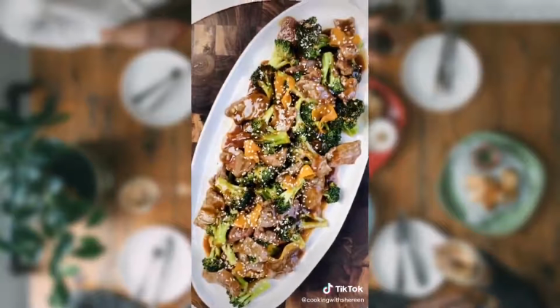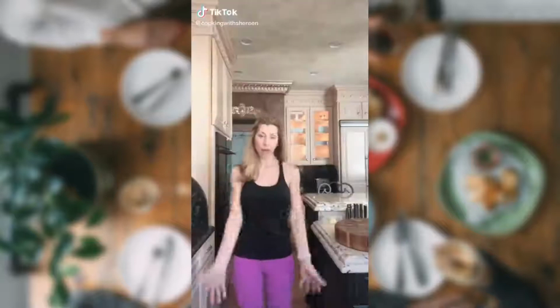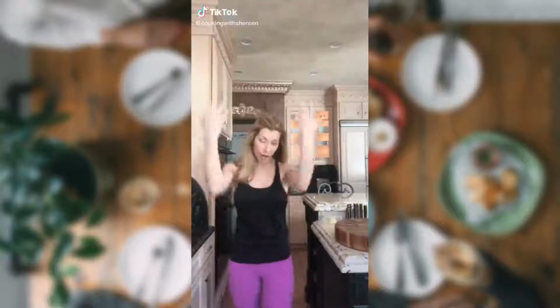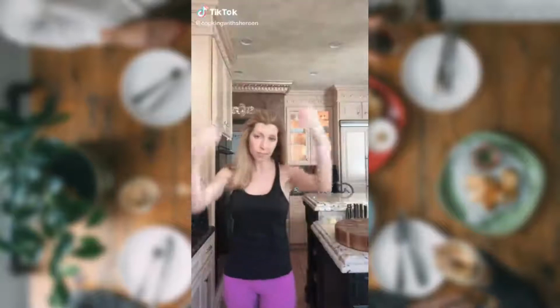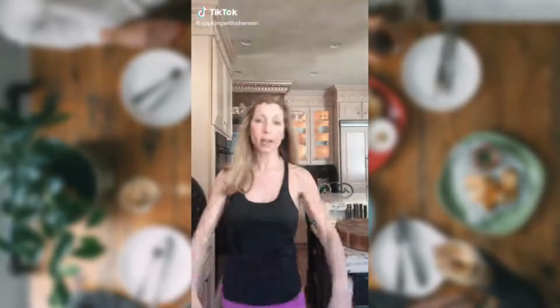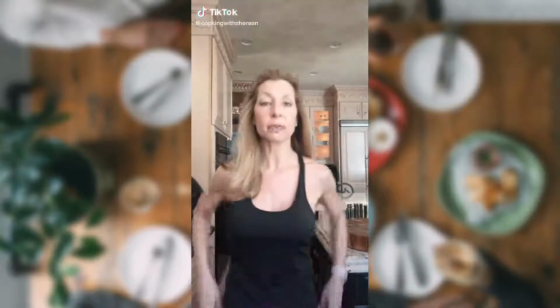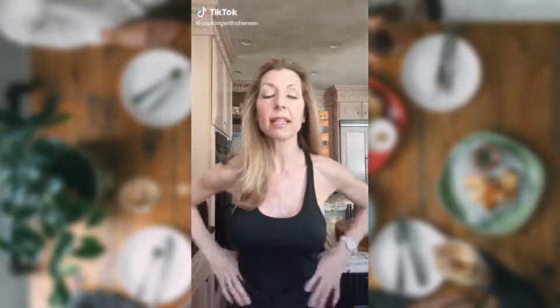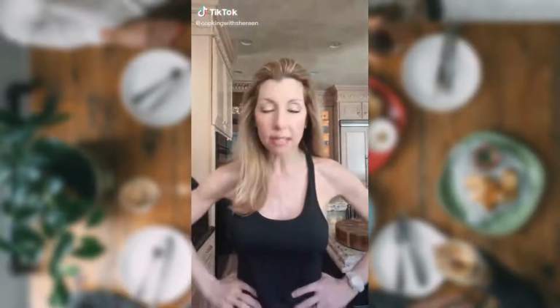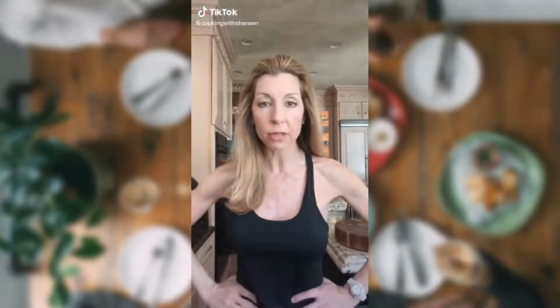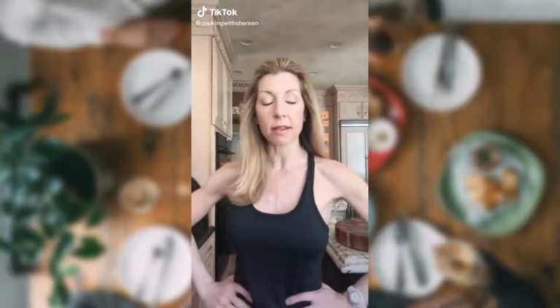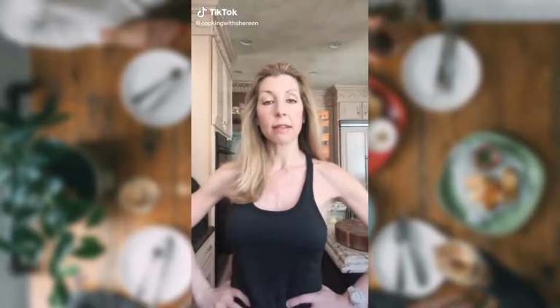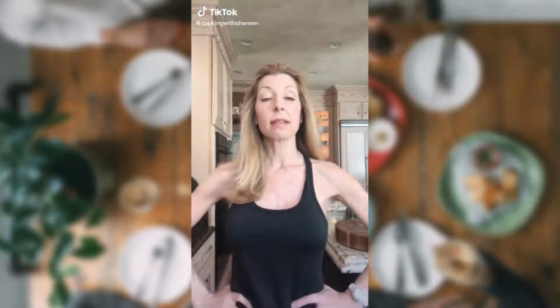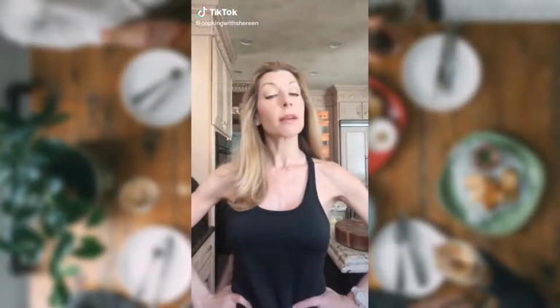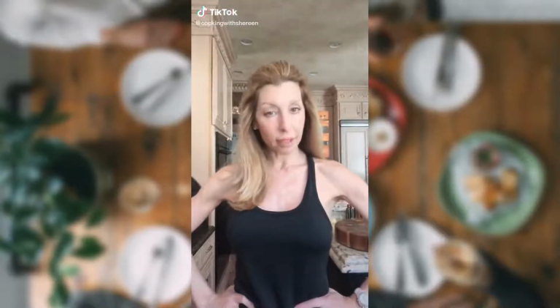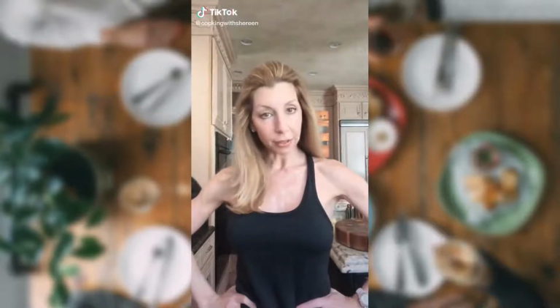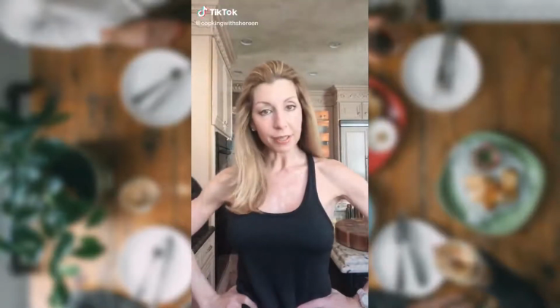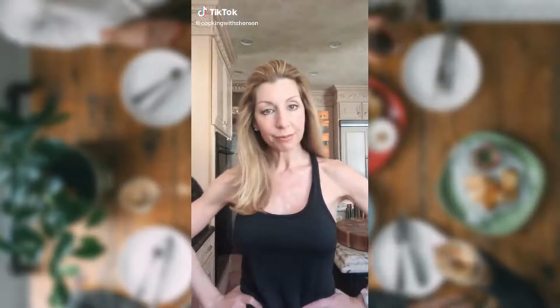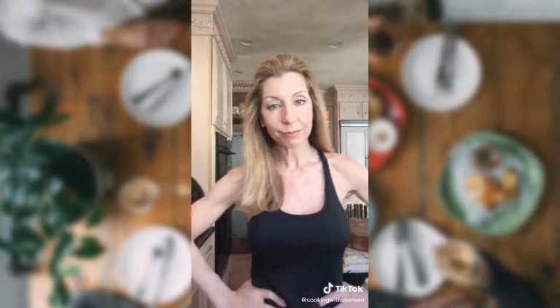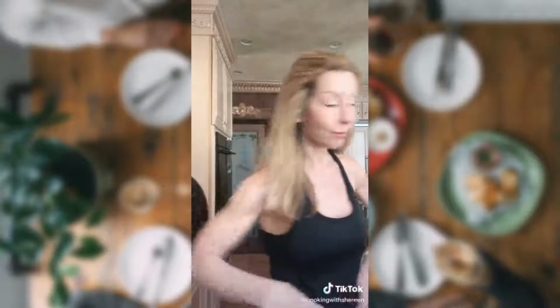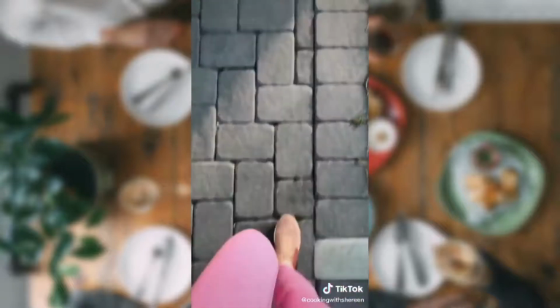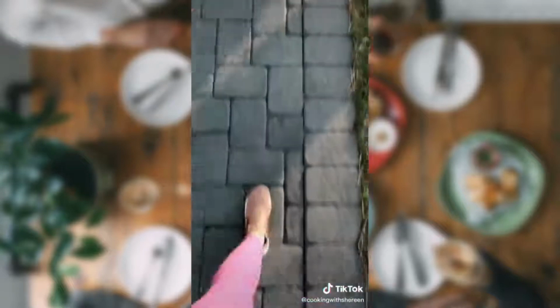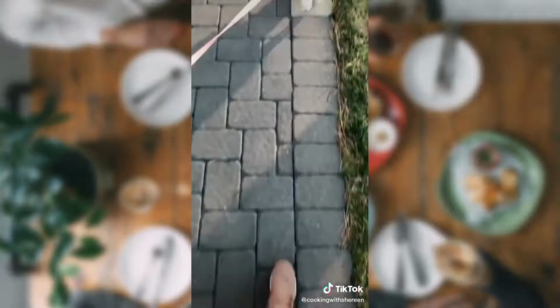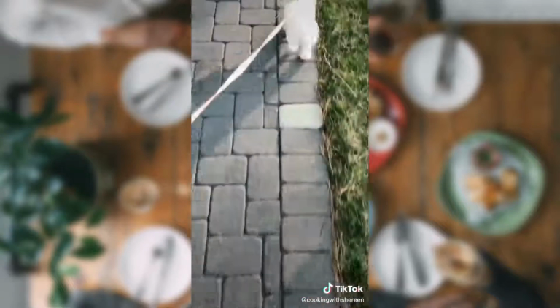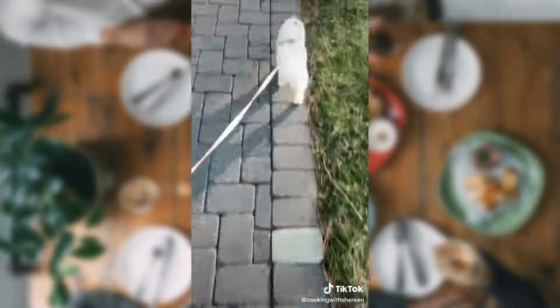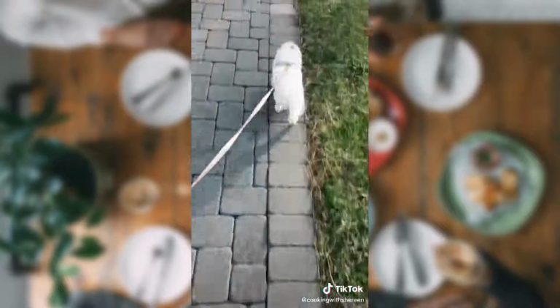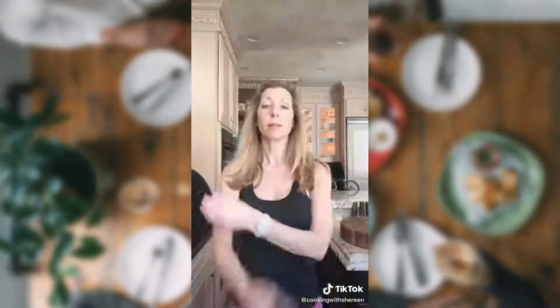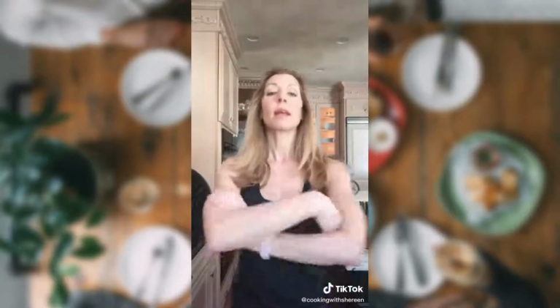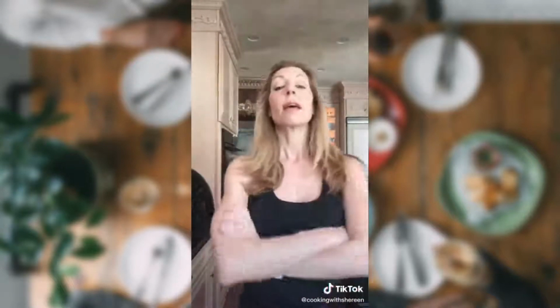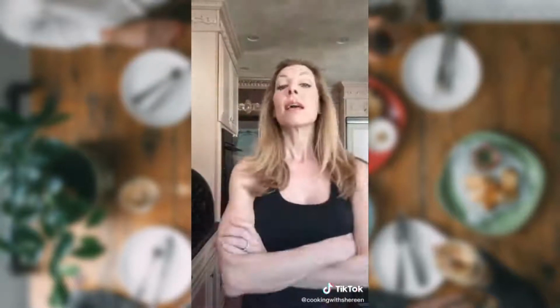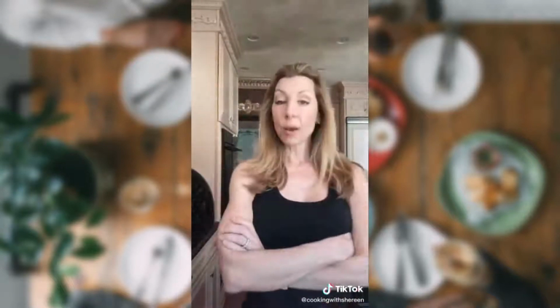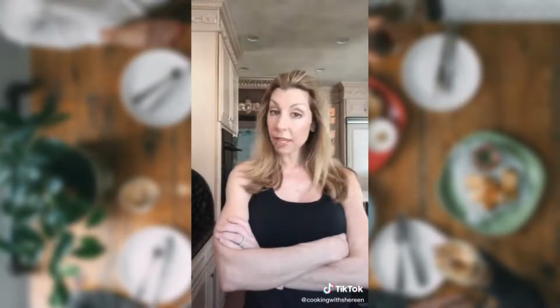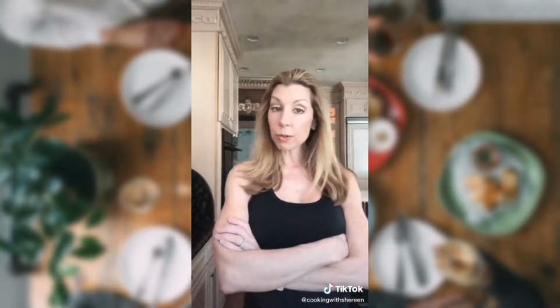All right, let's go, couch potato. Let's get some exercise — it'll make you feel good. And now we make a smoothie.